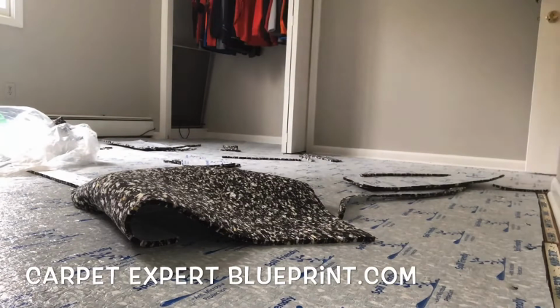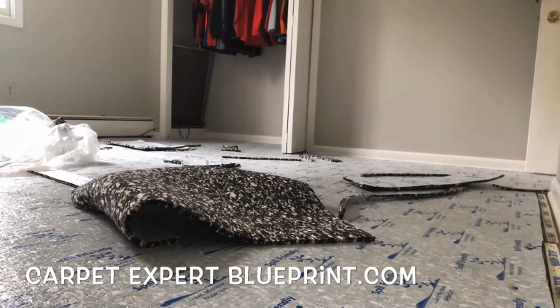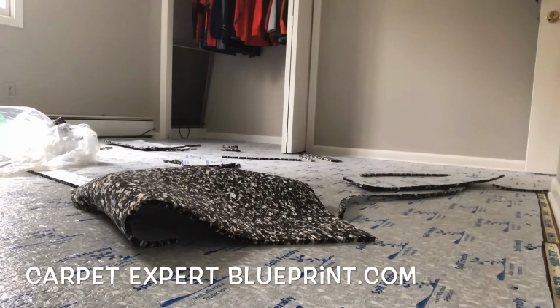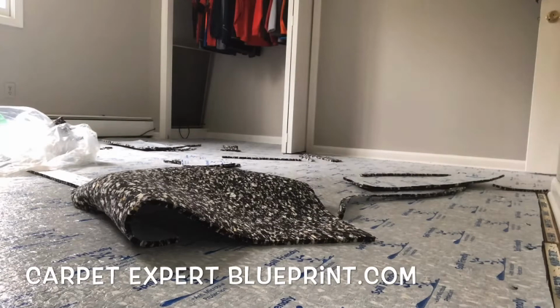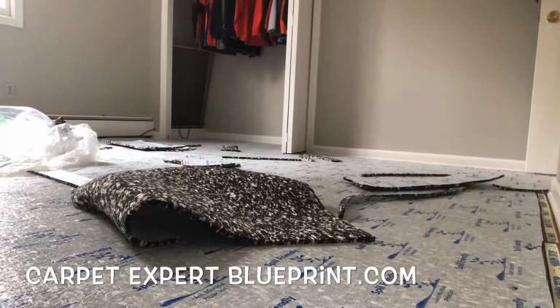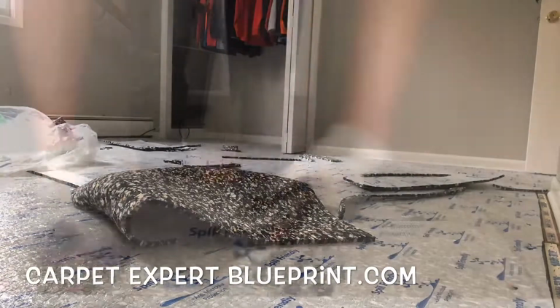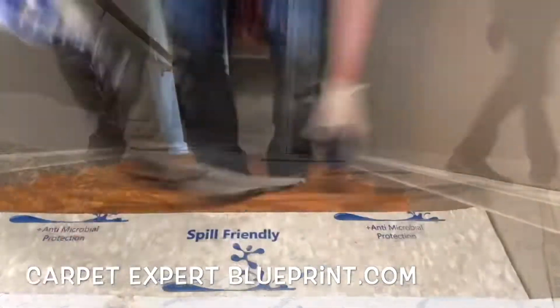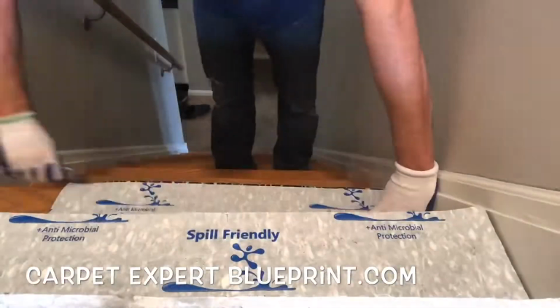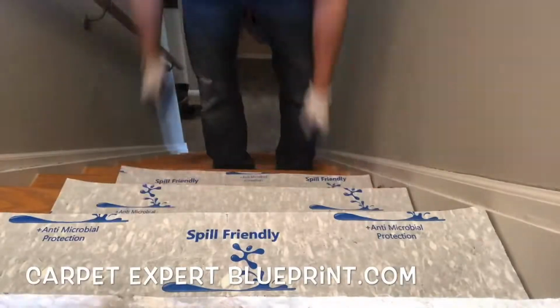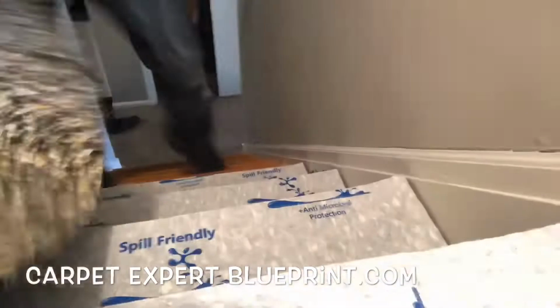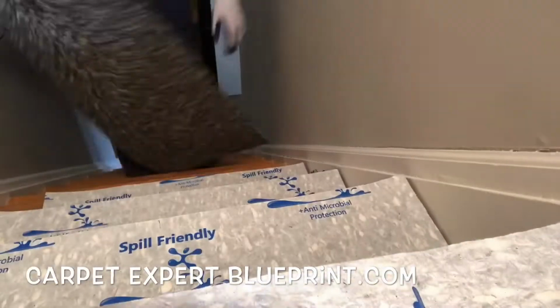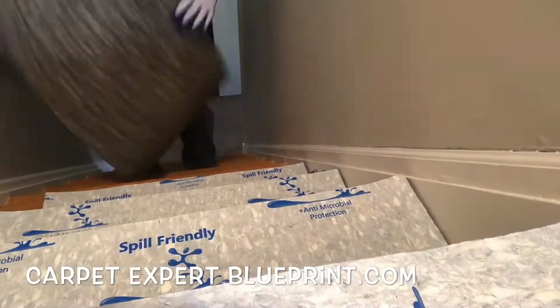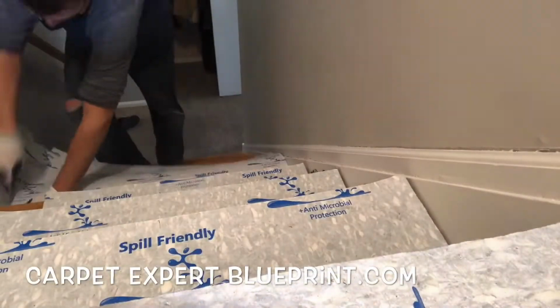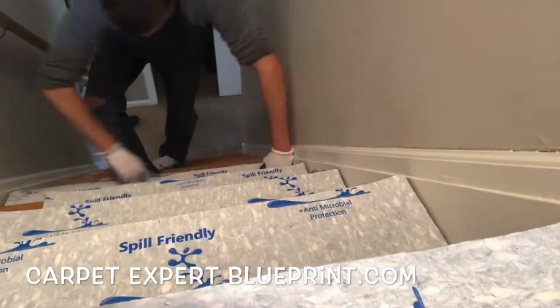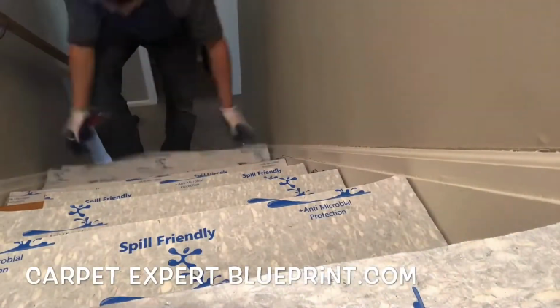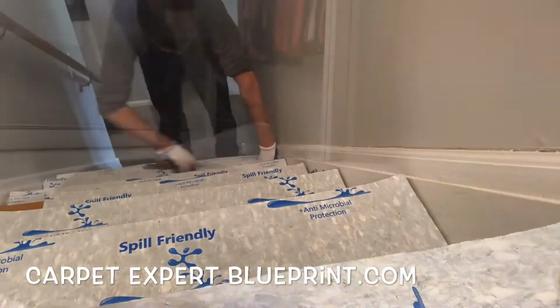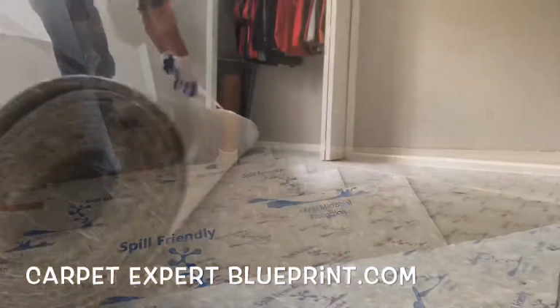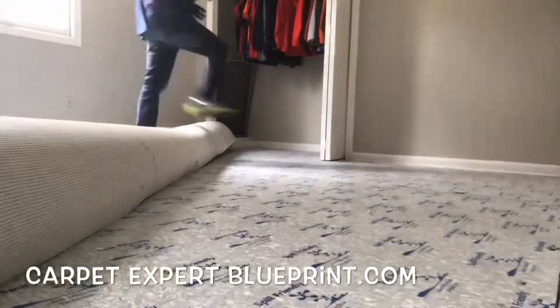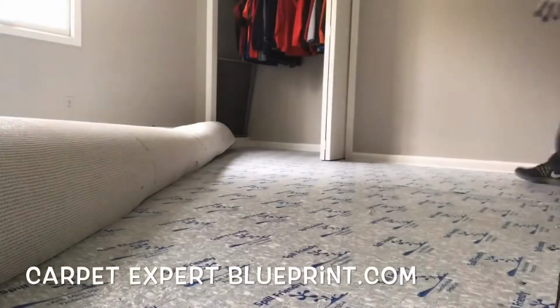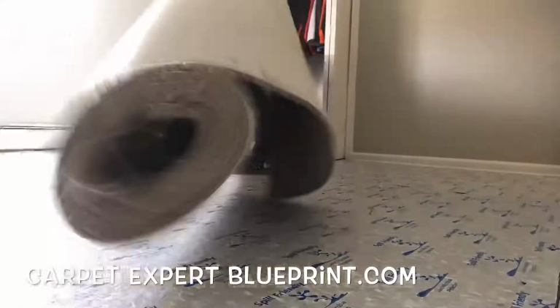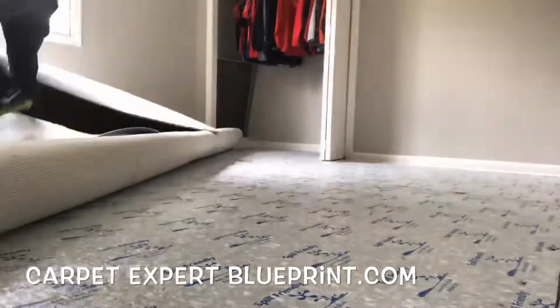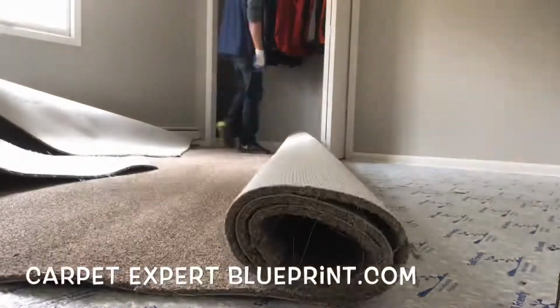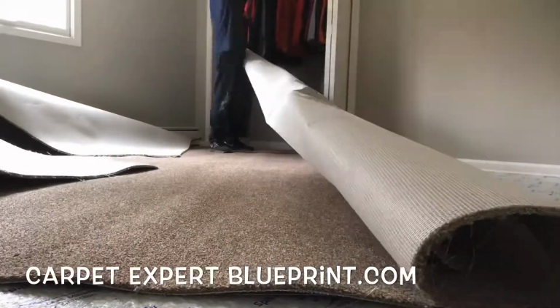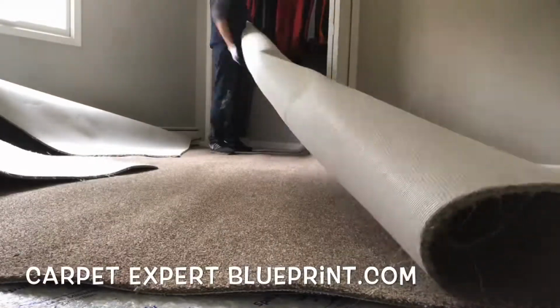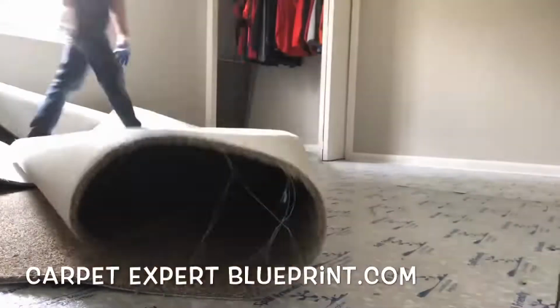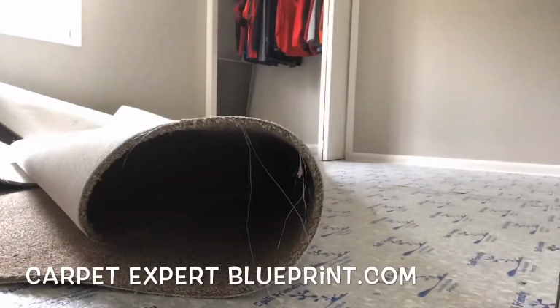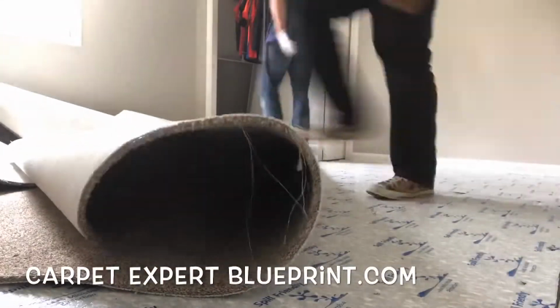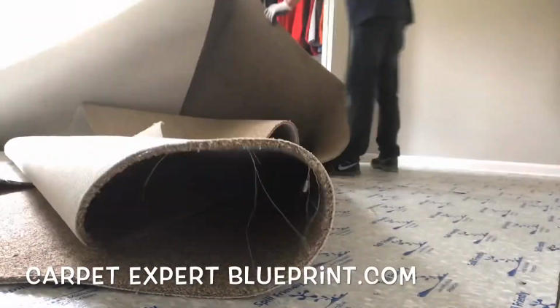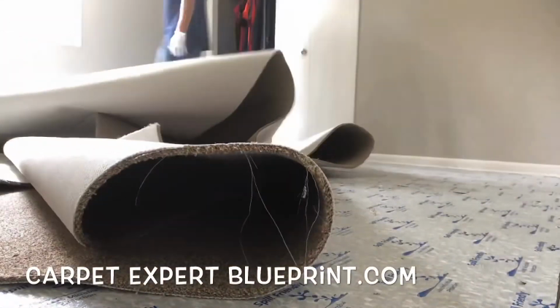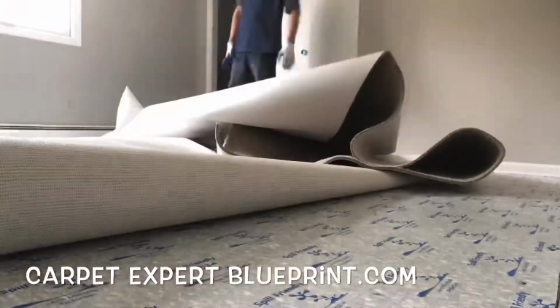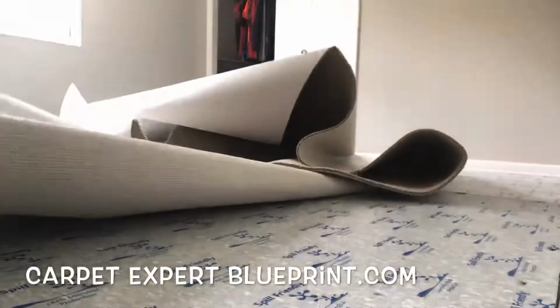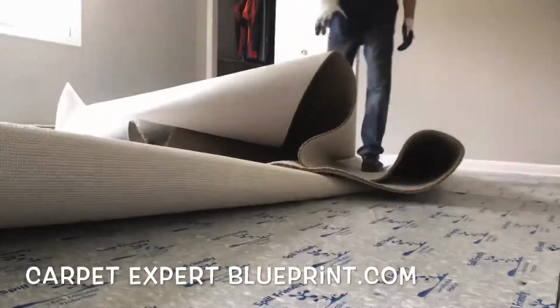Then we're going to start bringing in the carpet, laying it out and letting it warm up. Still a little chilly here in Cleveland. We're going to take the scraps and throw them on the stairs, utilizing all that scrap pad so that we have nice balanced pieces that we can roll into the next job.